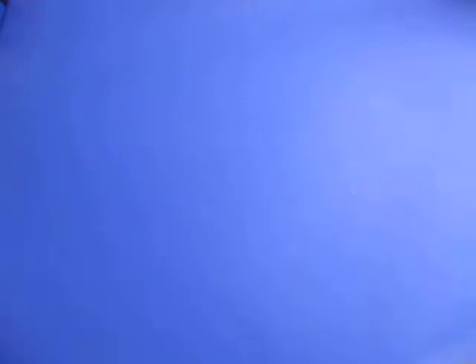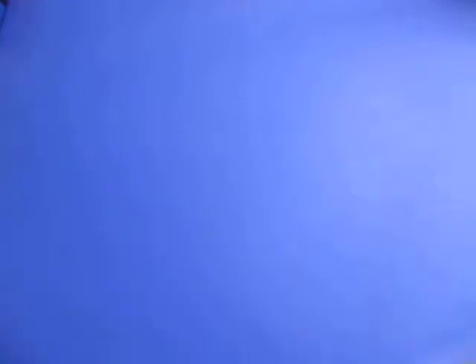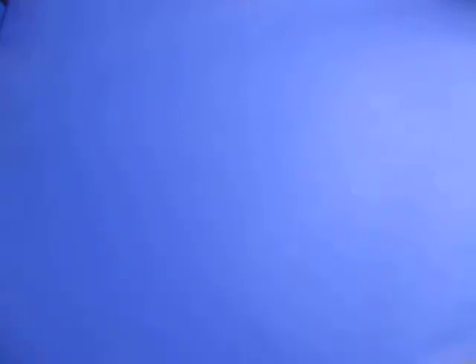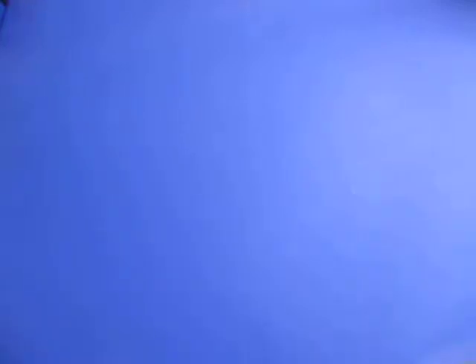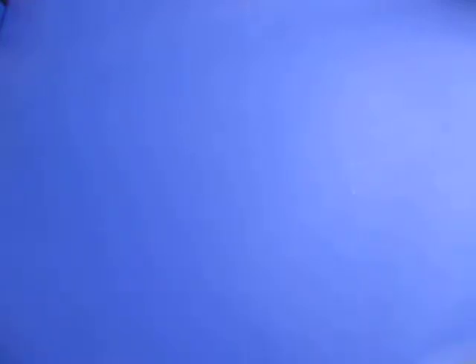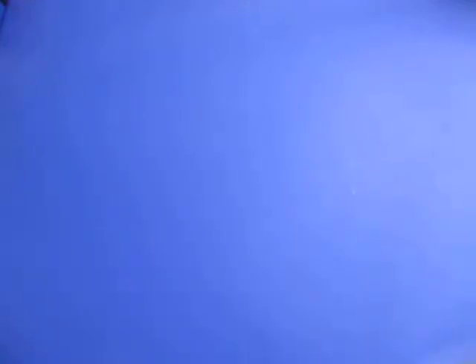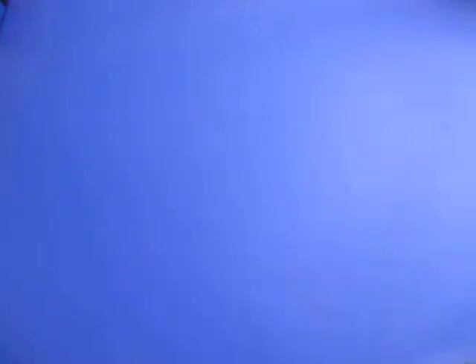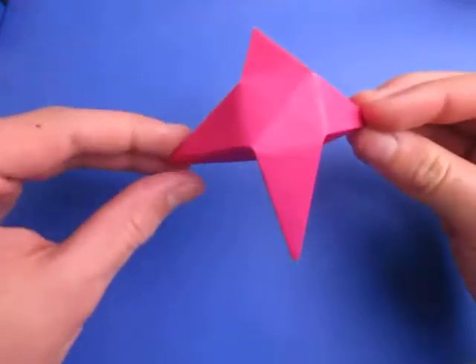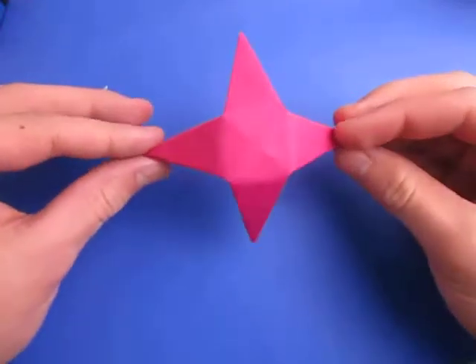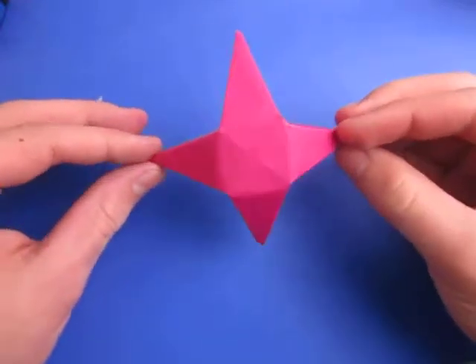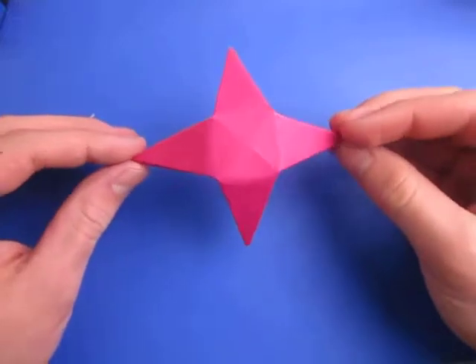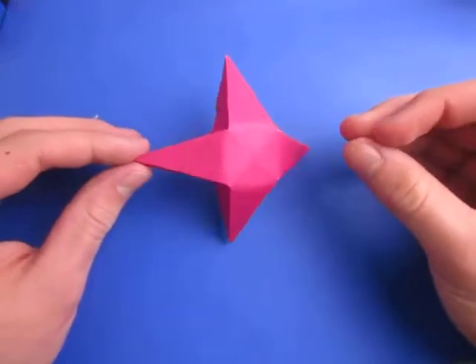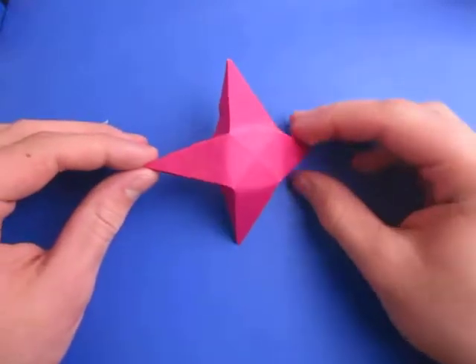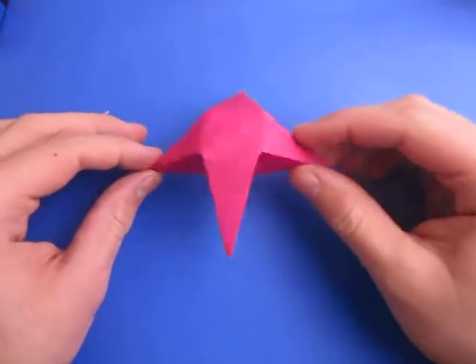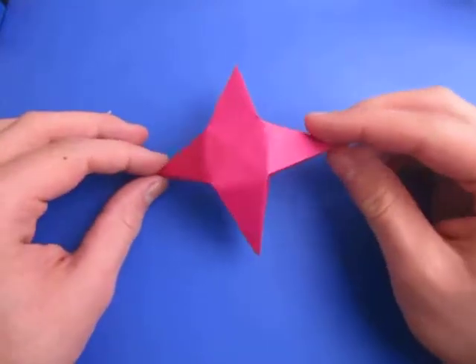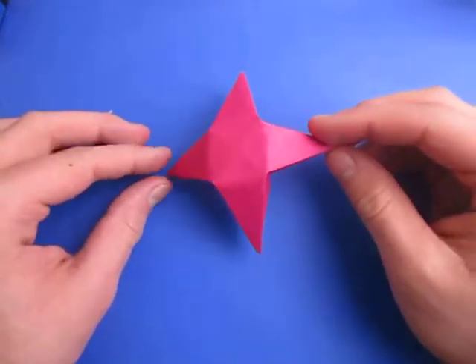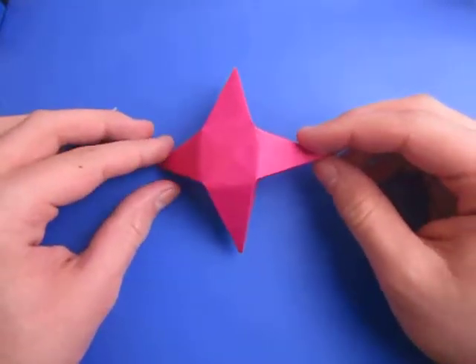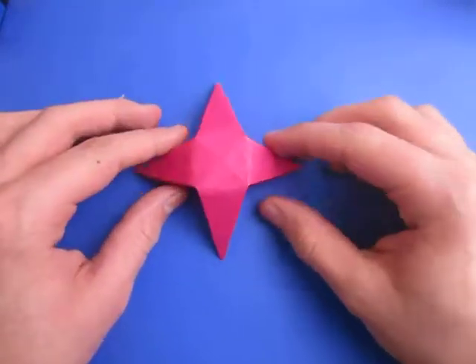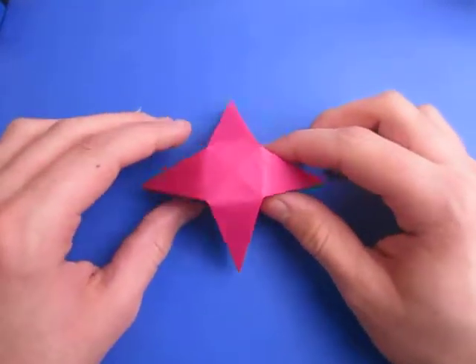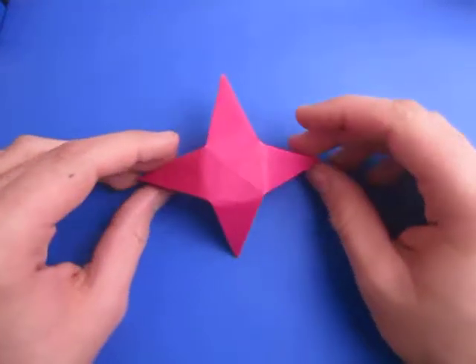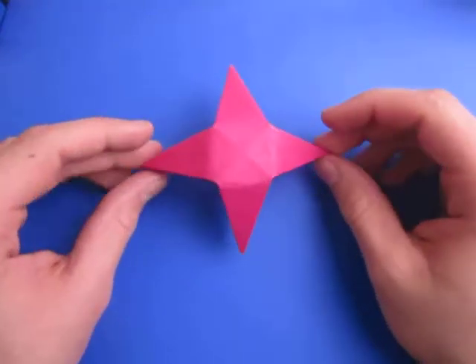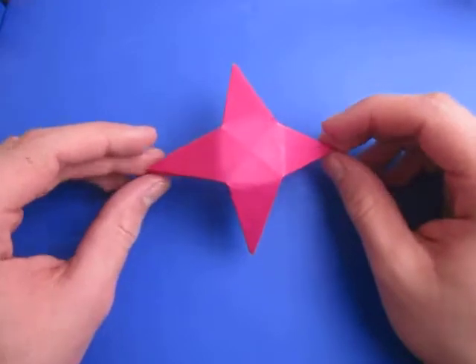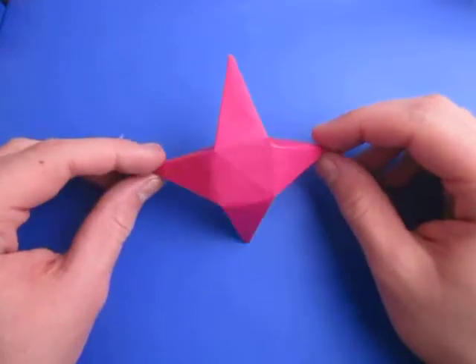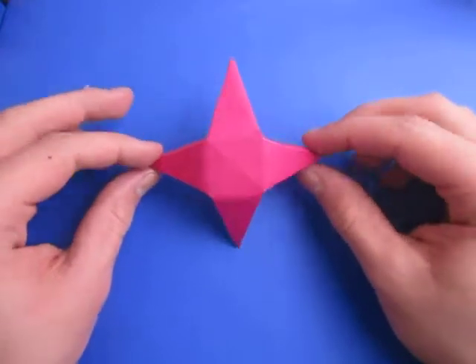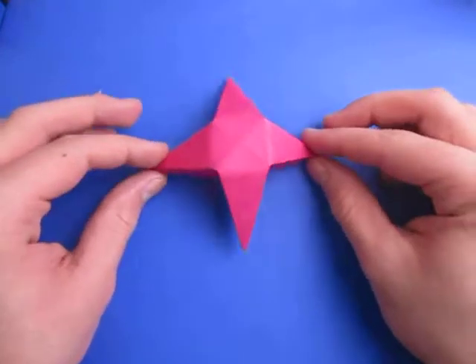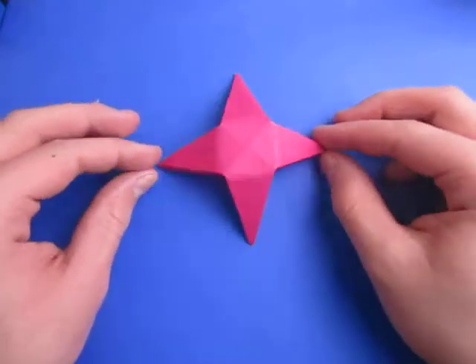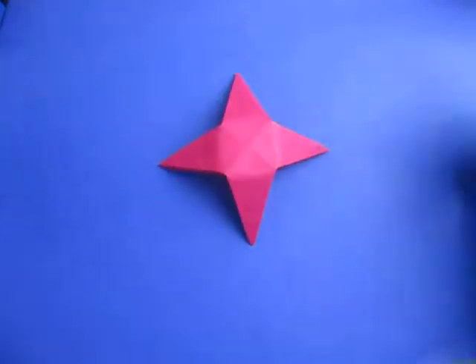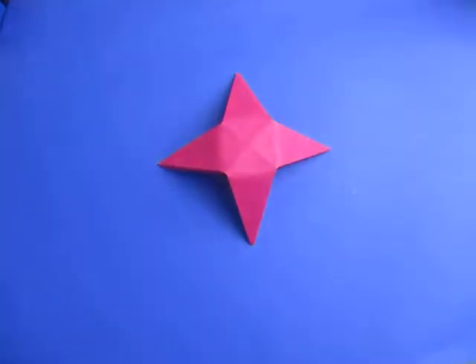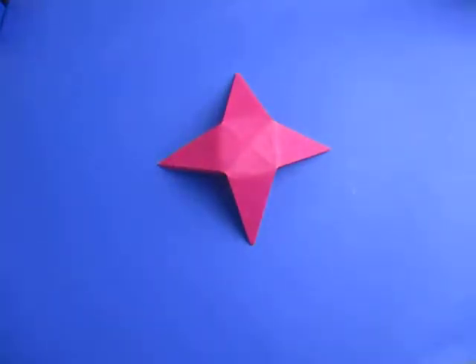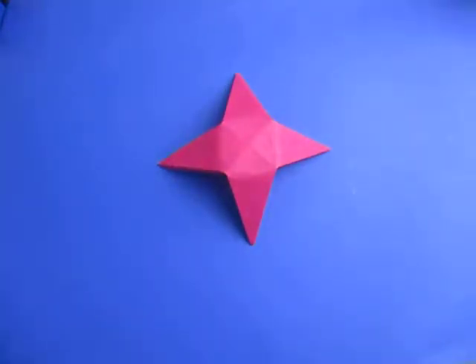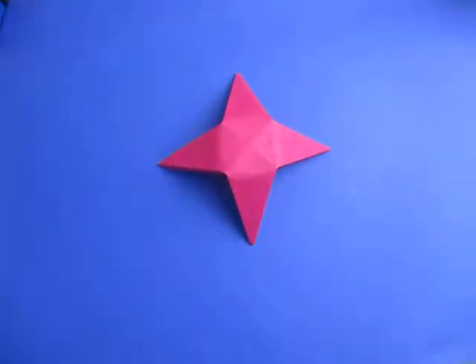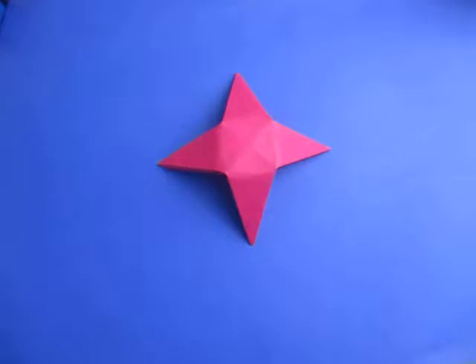Hey guys, what's going on? So today I'm going to show you how to make this four-pointed star. And this is what it looks like — it stands nice and stable on the surface.